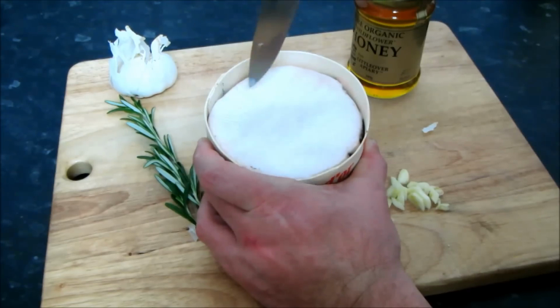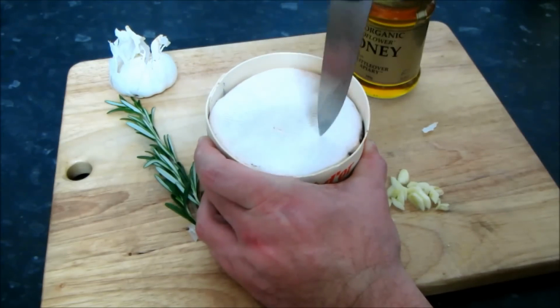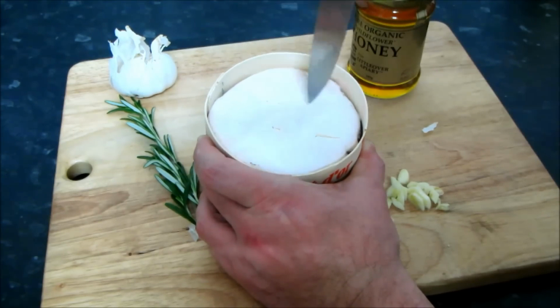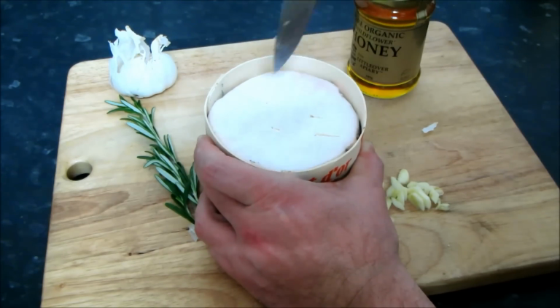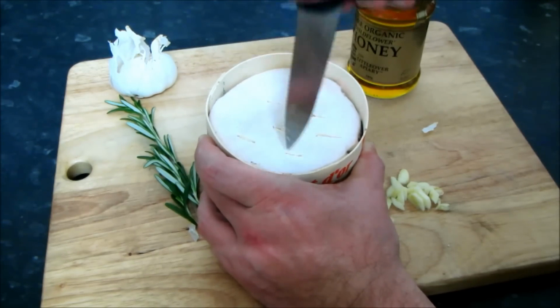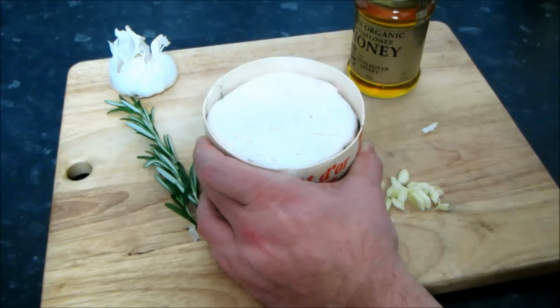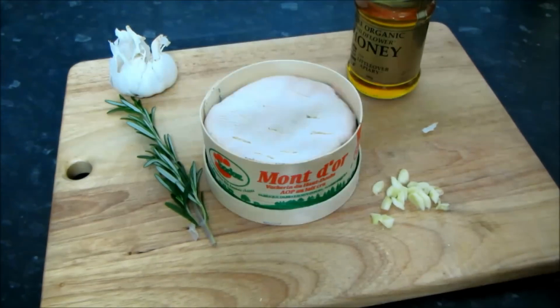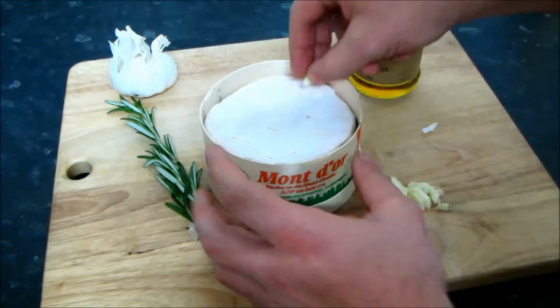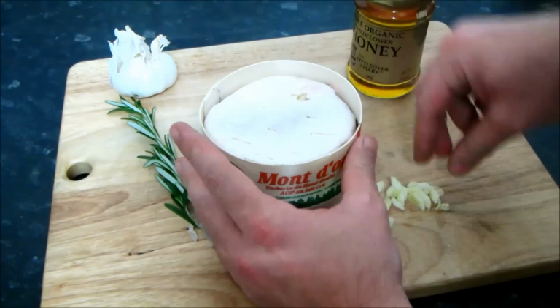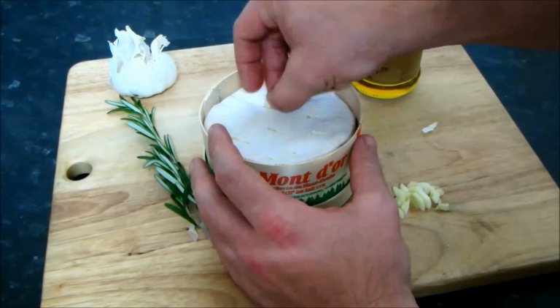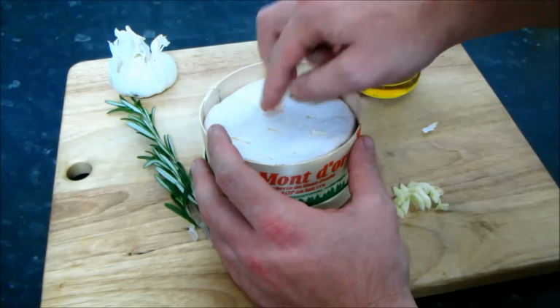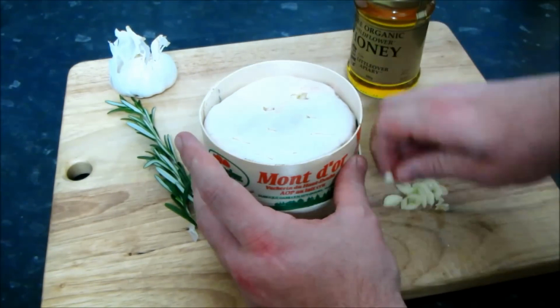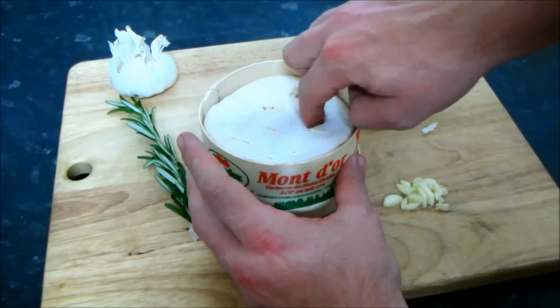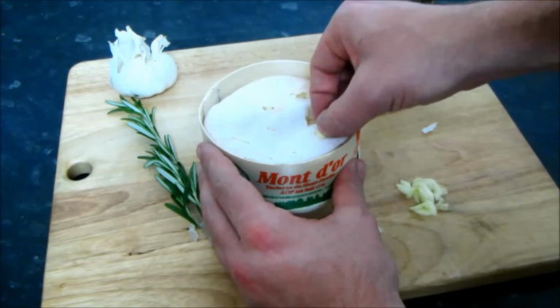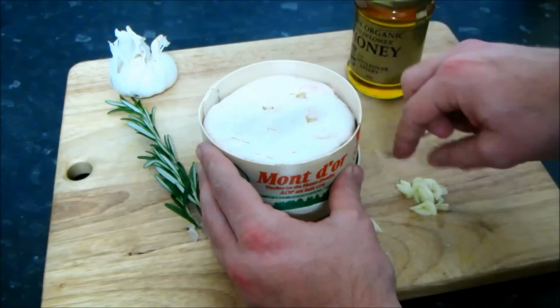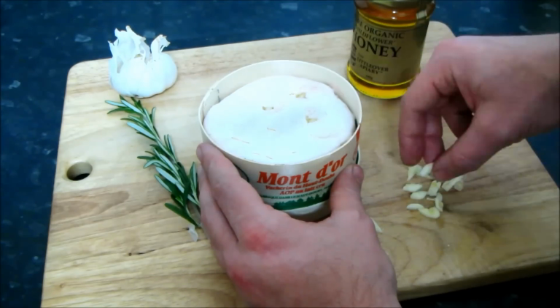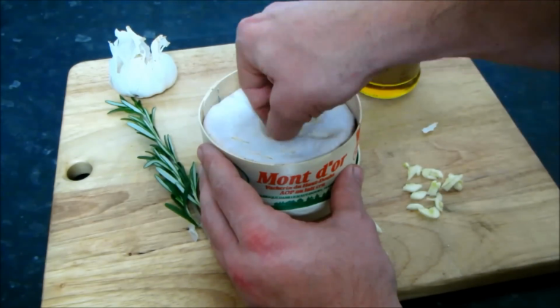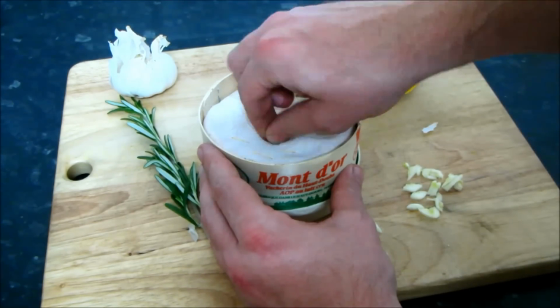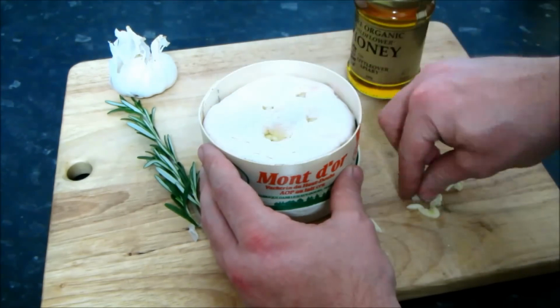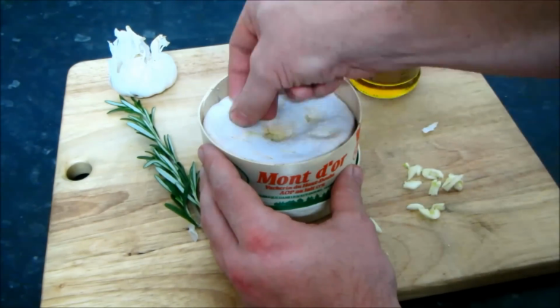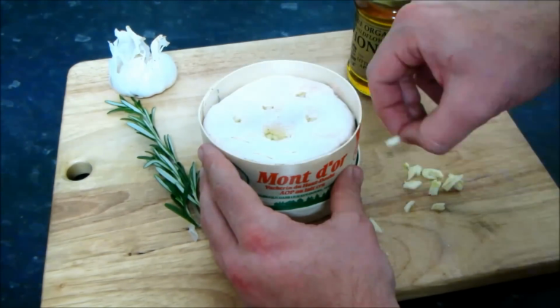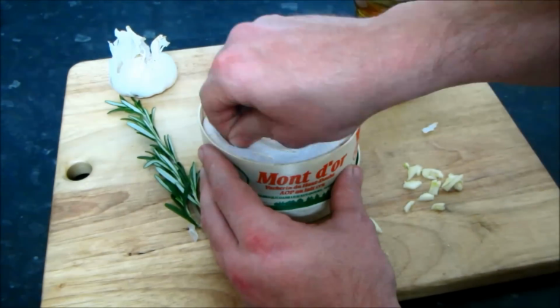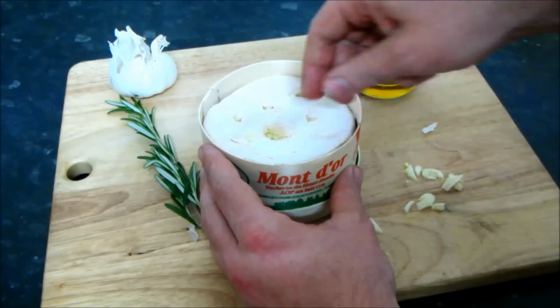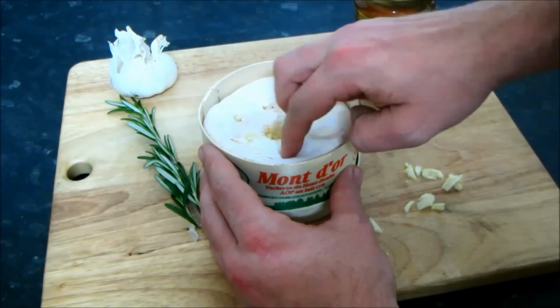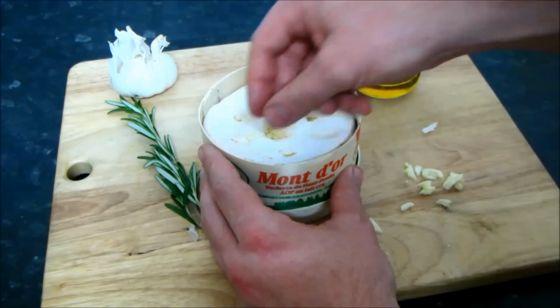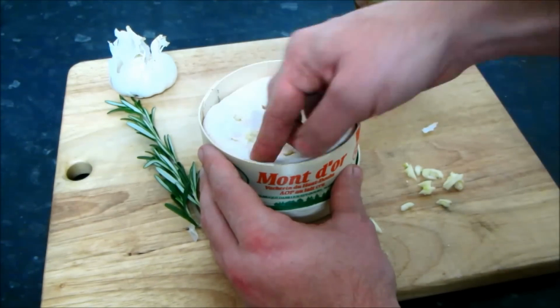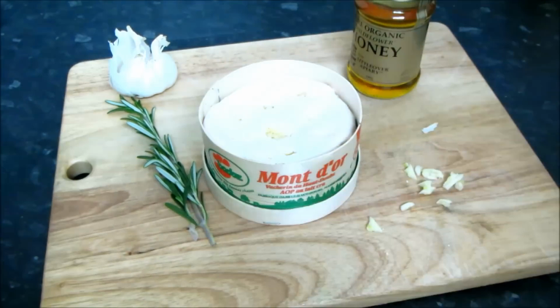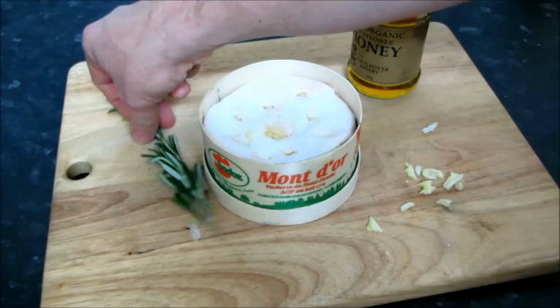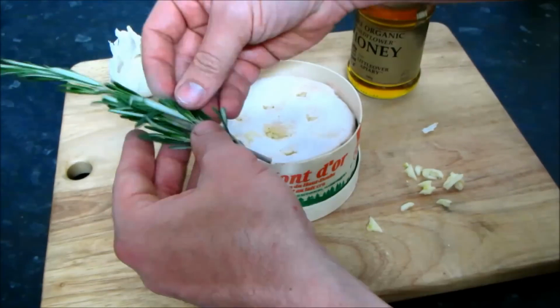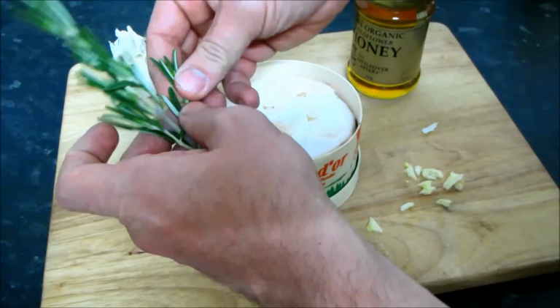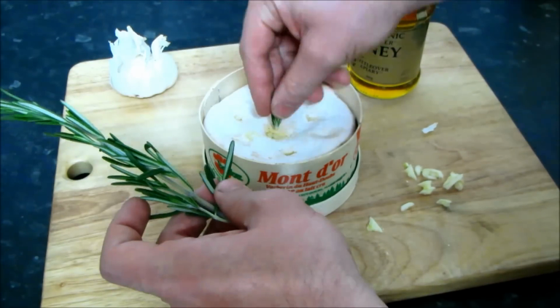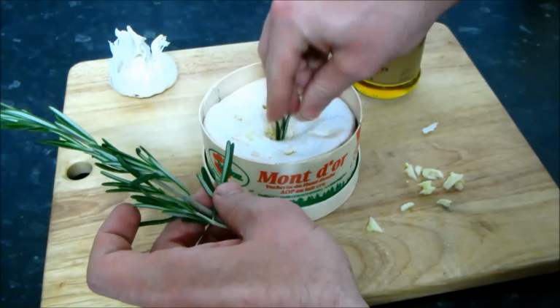Once the garlic's chopped, it's simply a matter of piercing roughly equally-spaced holes in the top of the cheese so you can insert the garlic and rosemary sprigs into them. I'm going to insert quite large sprigs of rosemary, so they can easily be removed once the cheese is baked.